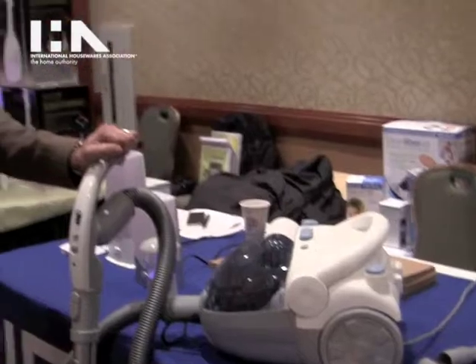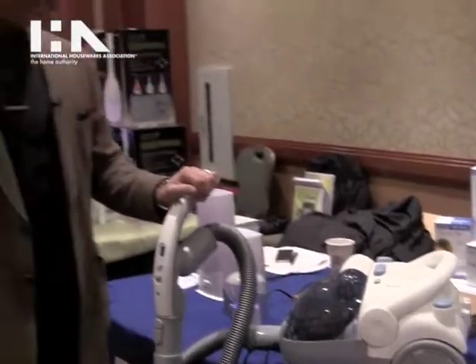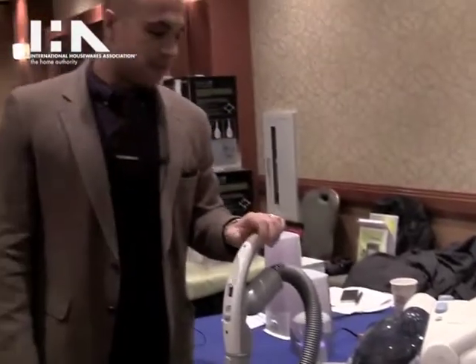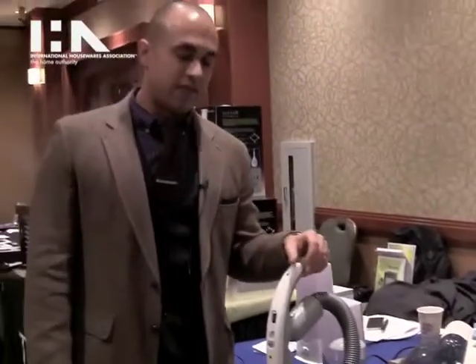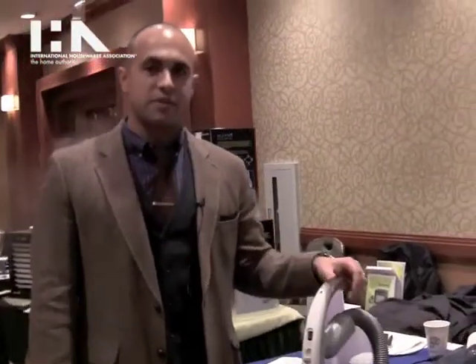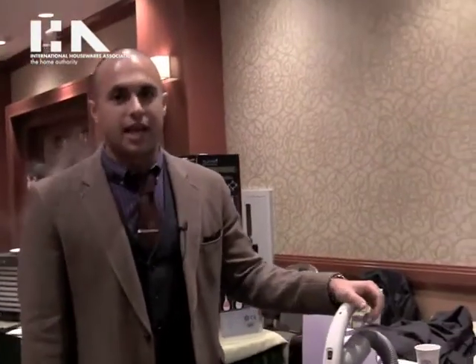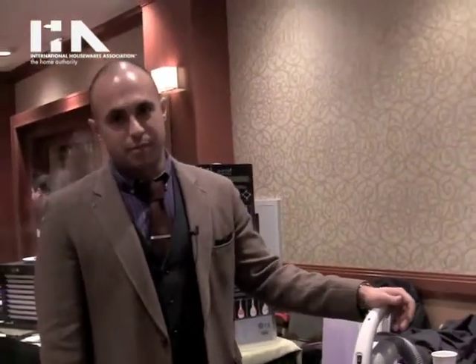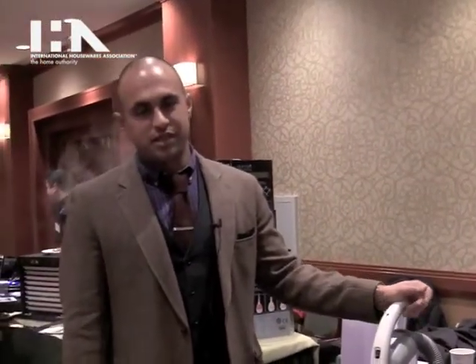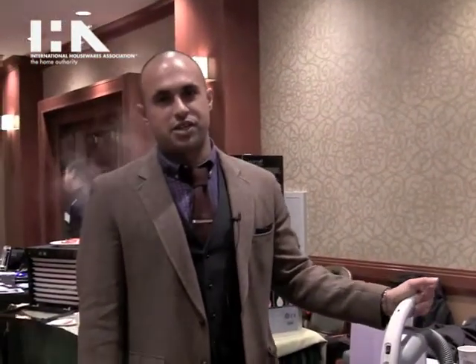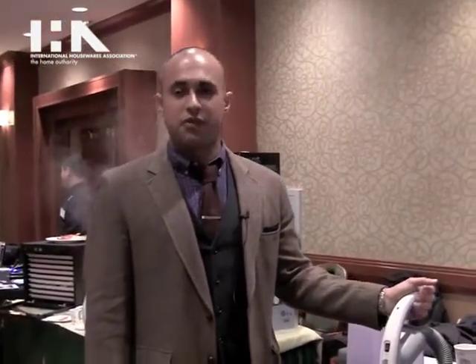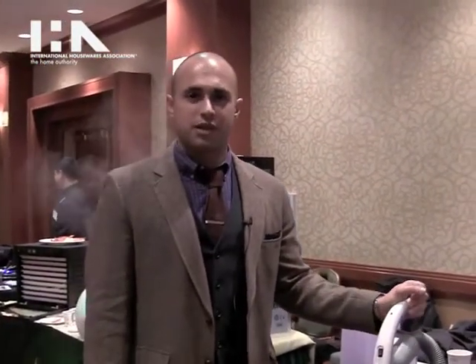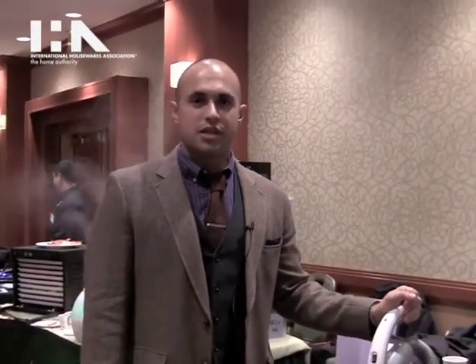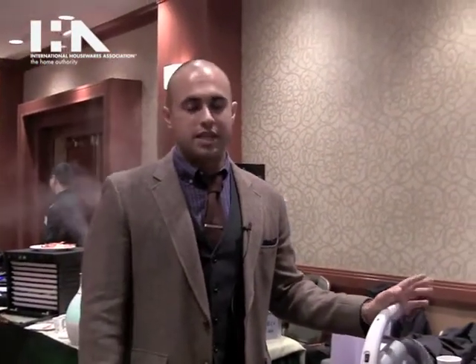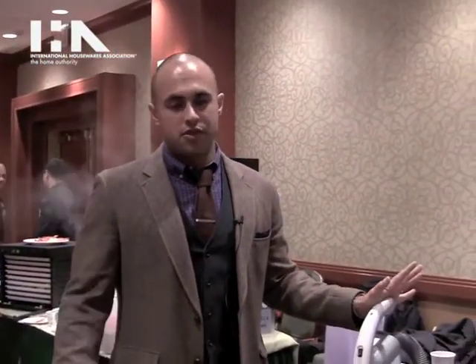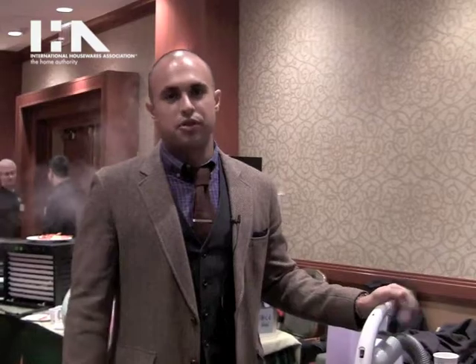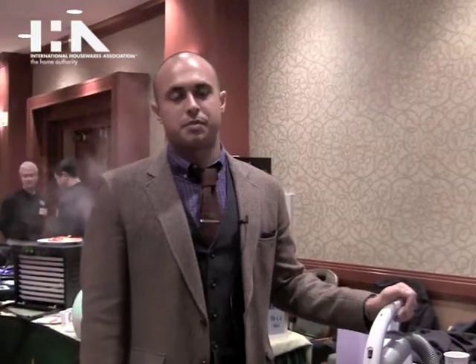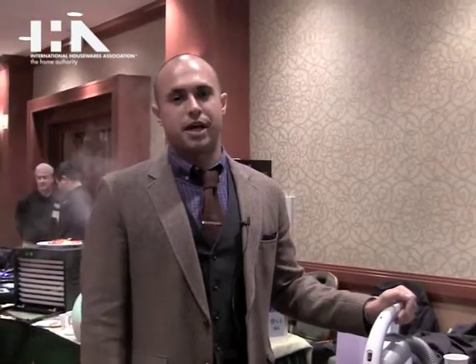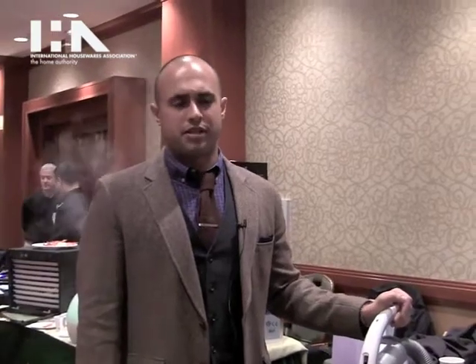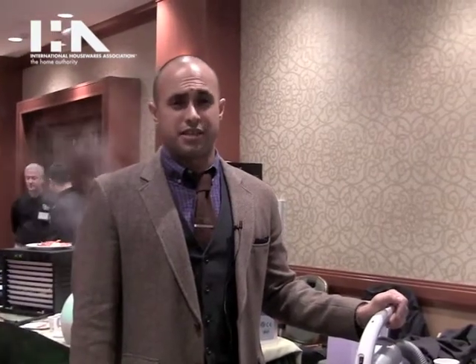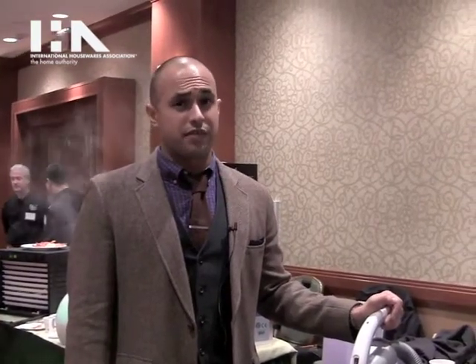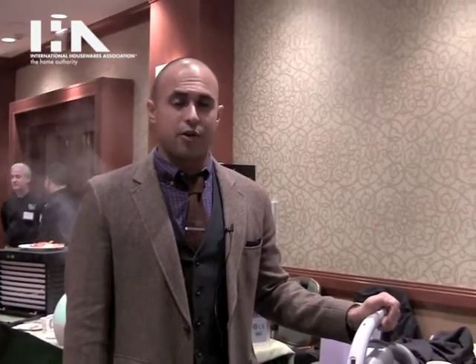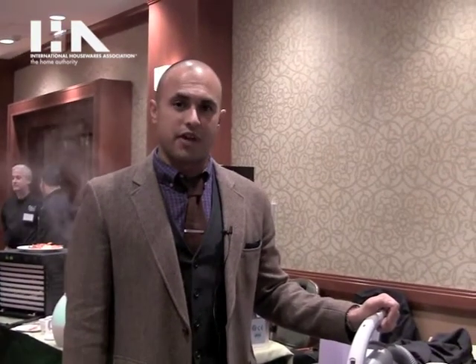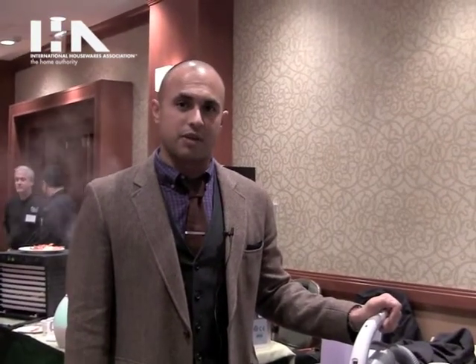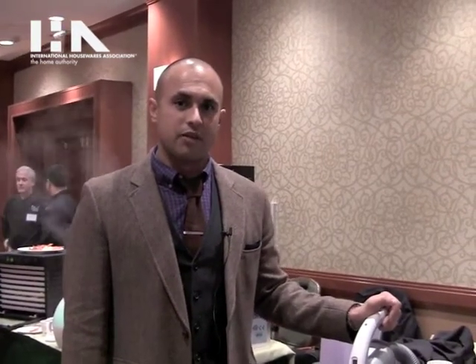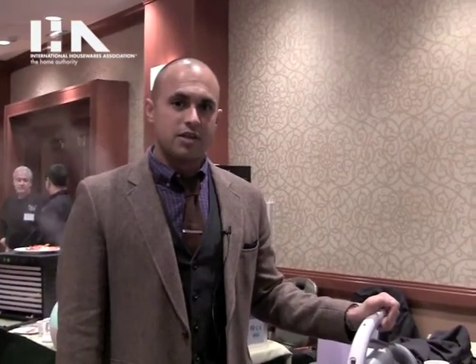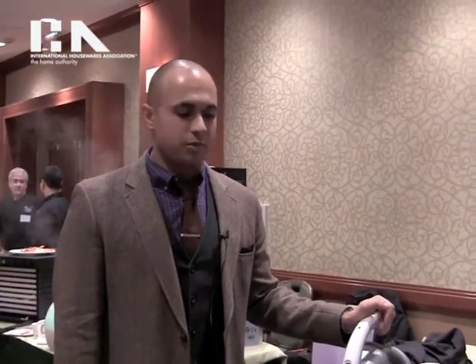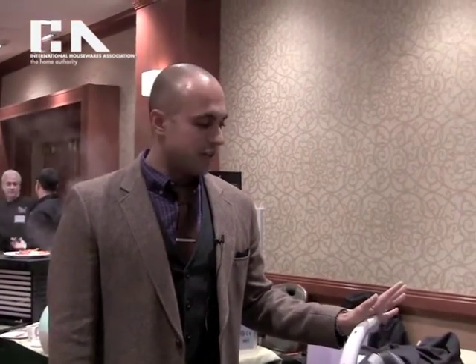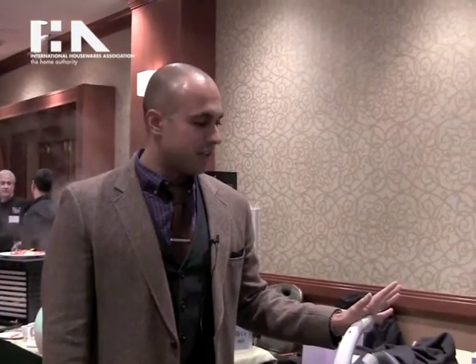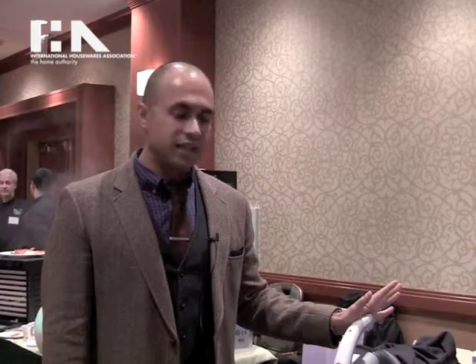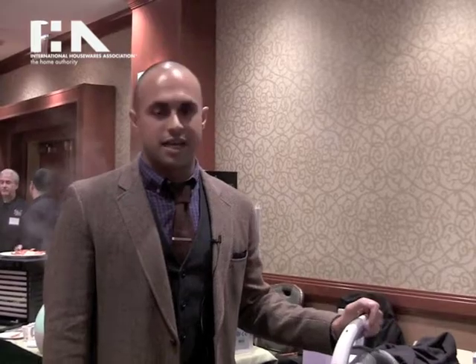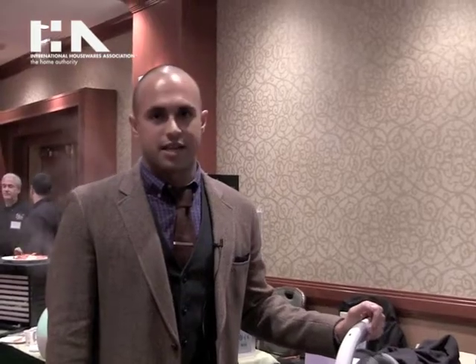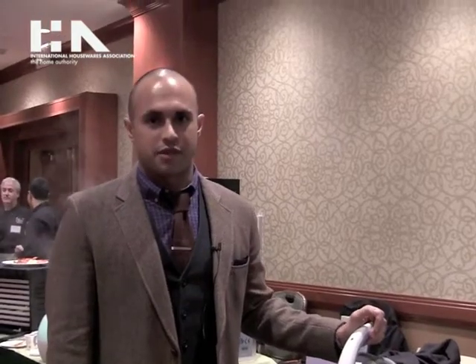Another nice feature about this vacuum is that it has a multi-stage HEPA filter. So it keeps all those pollutants and particulates out of the air when you're vacuuming. So you can be sure that everything's clean and sanitized when you're done.